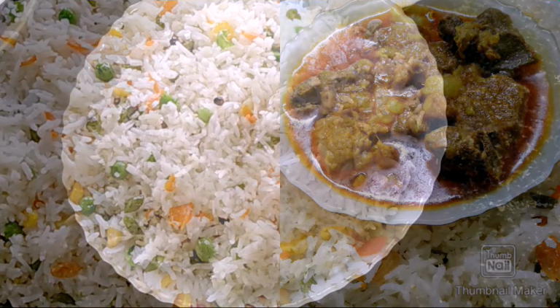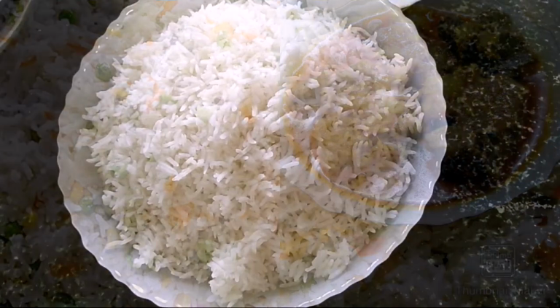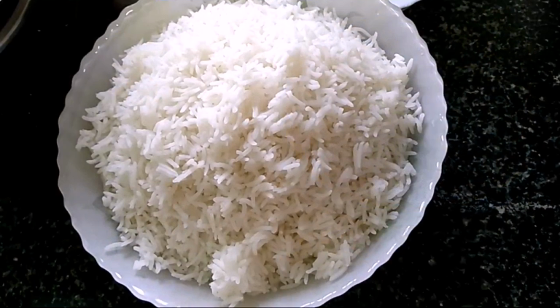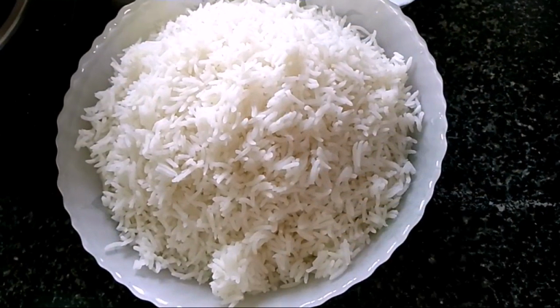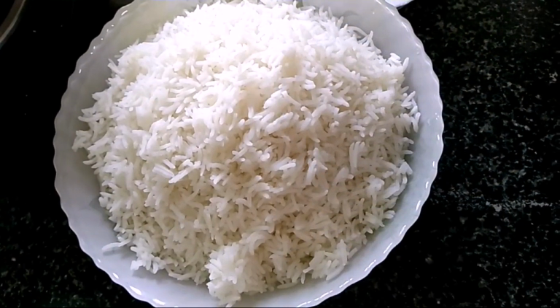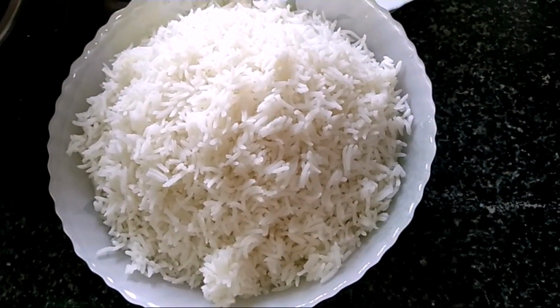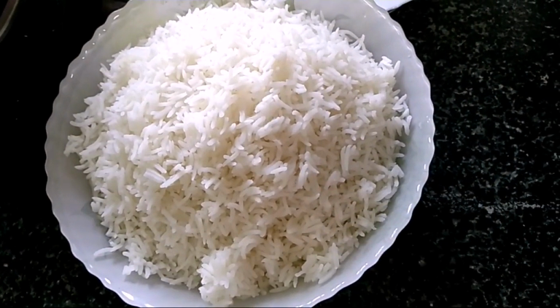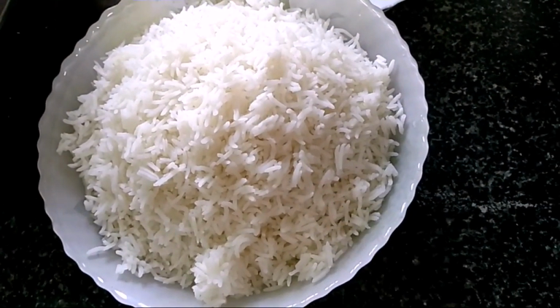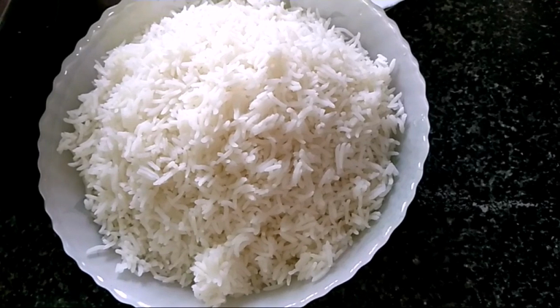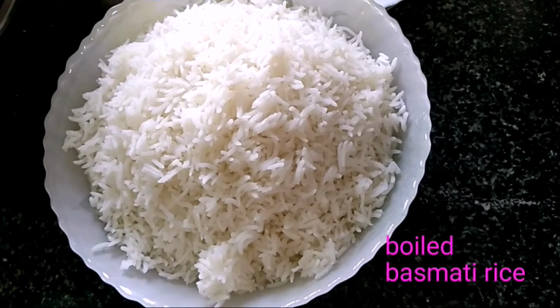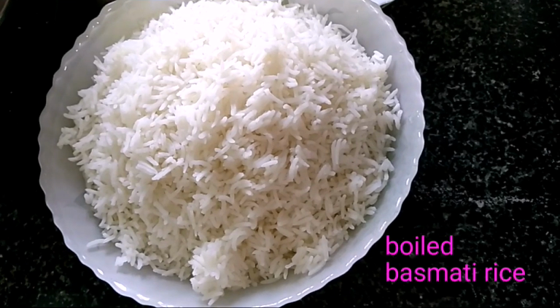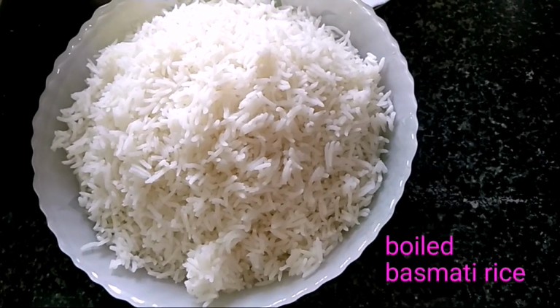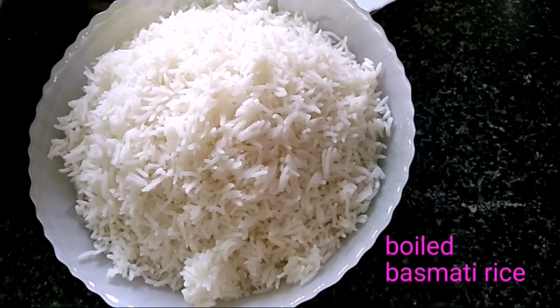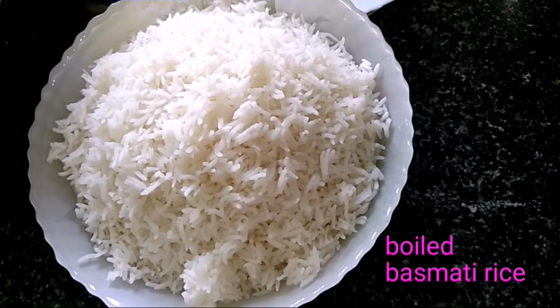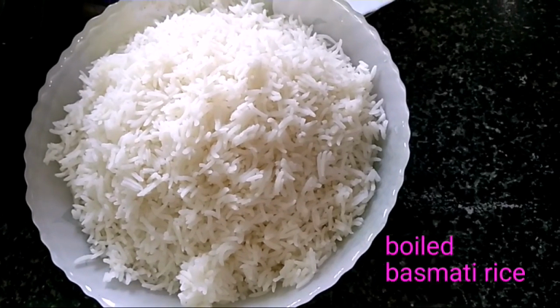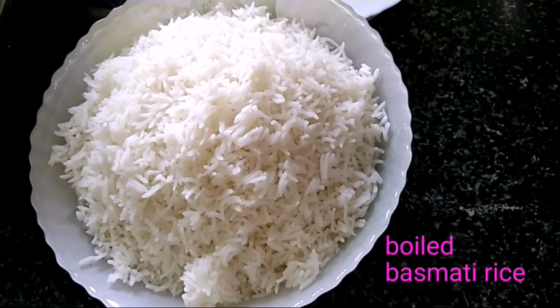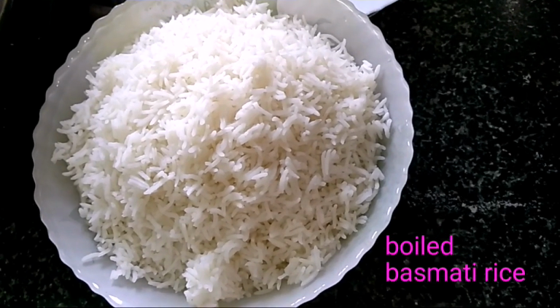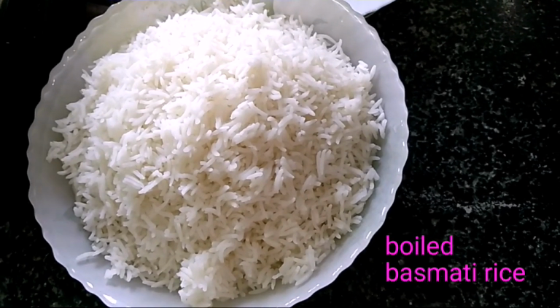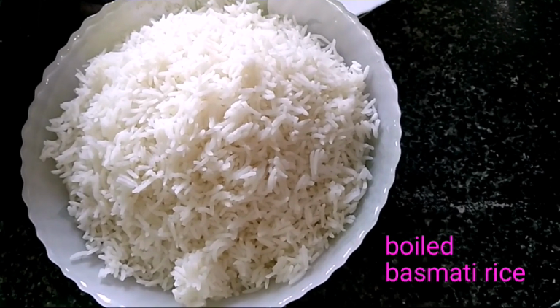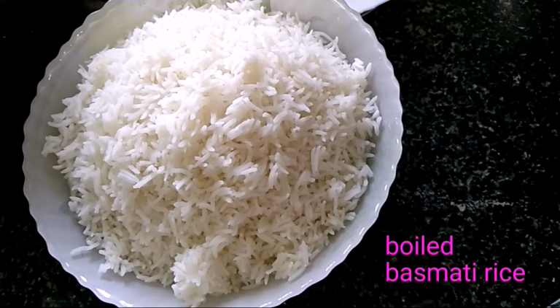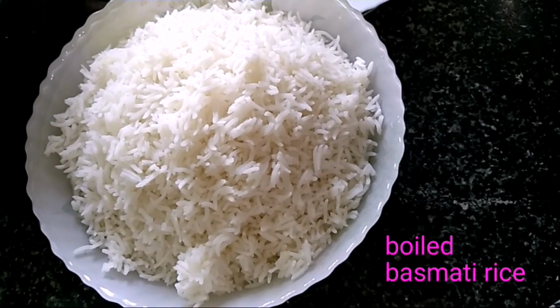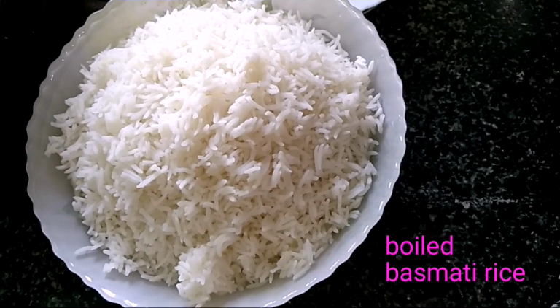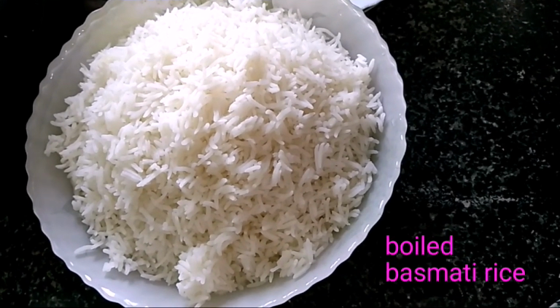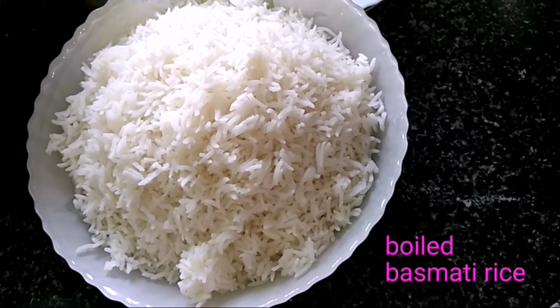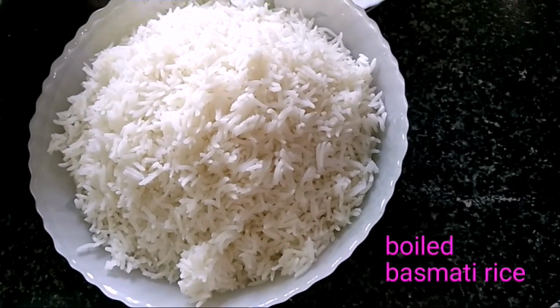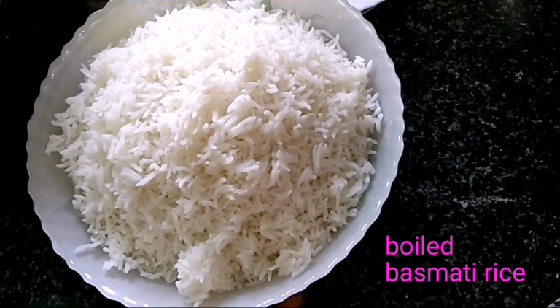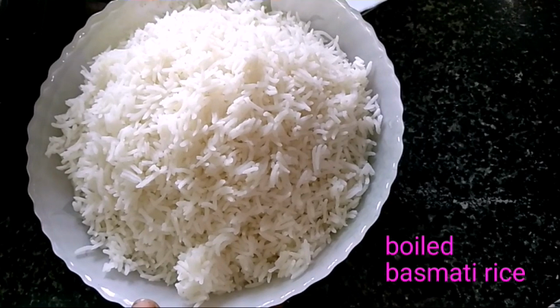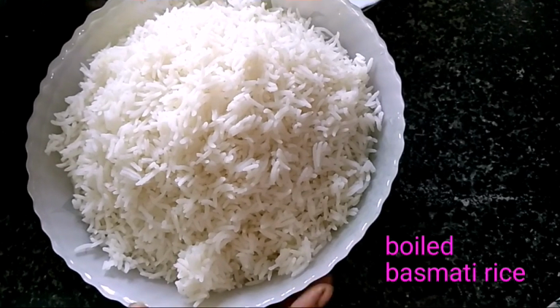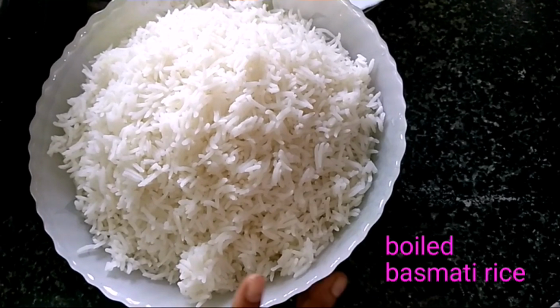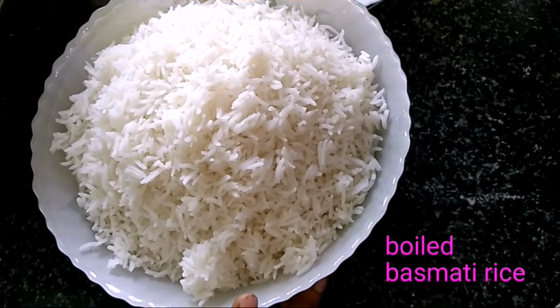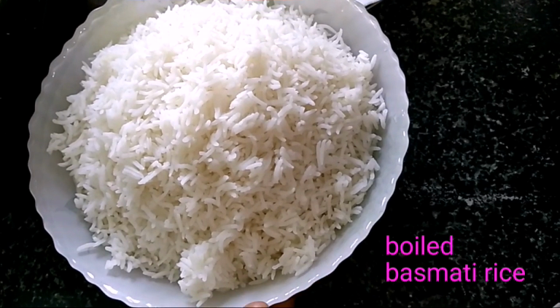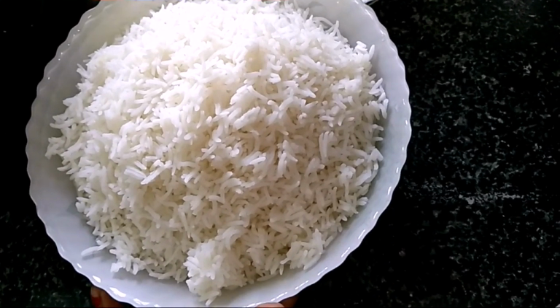Hello friends, good morning! How are you? Today I am going to make fried rice. First of all, I am going to put boiled rice here.